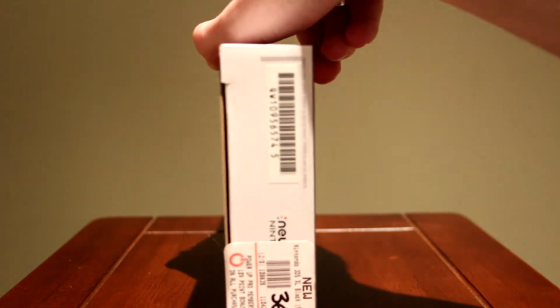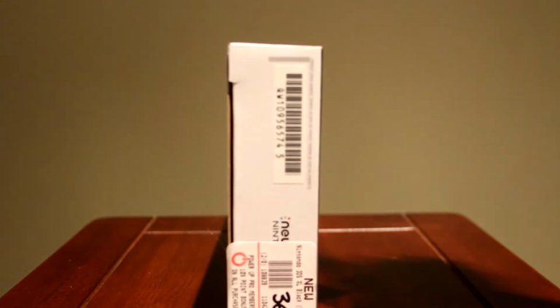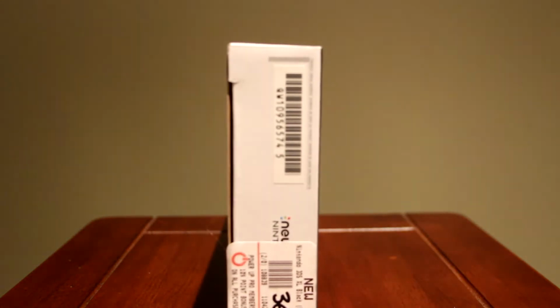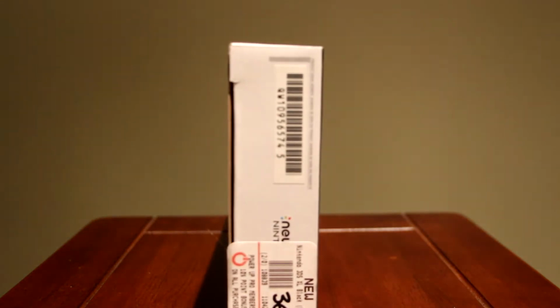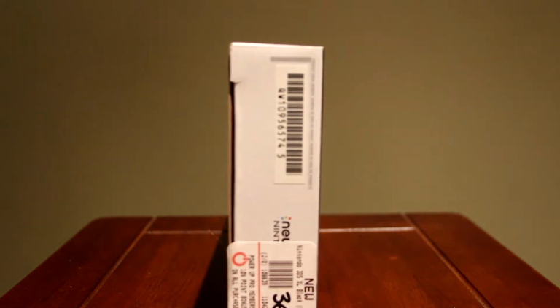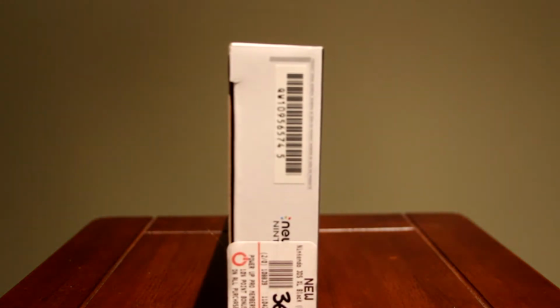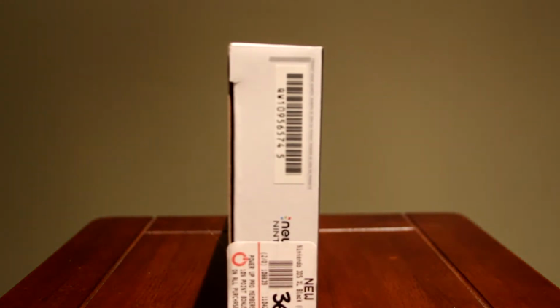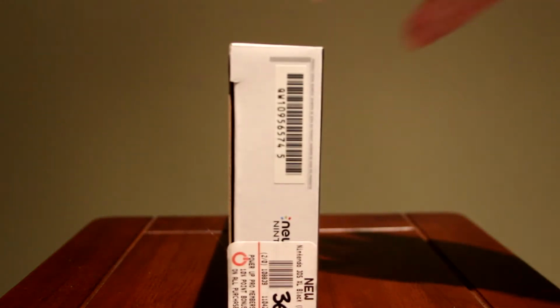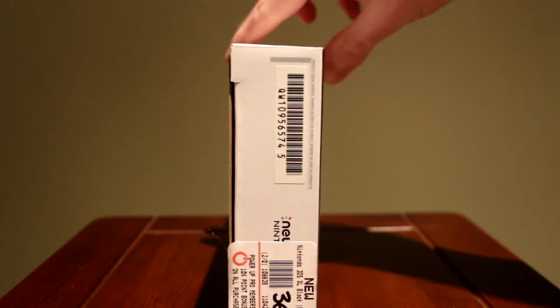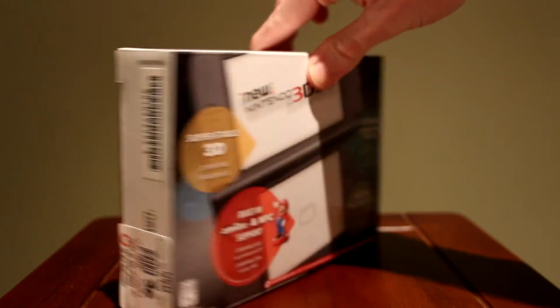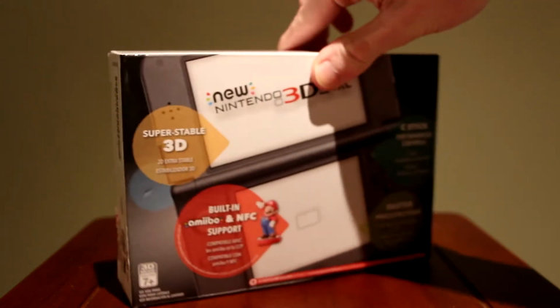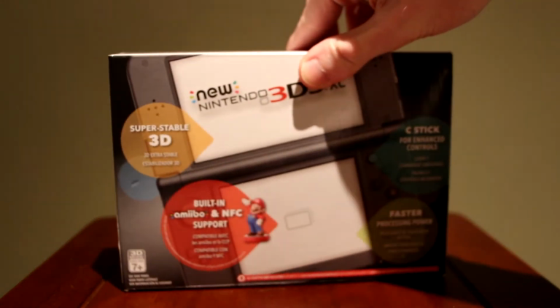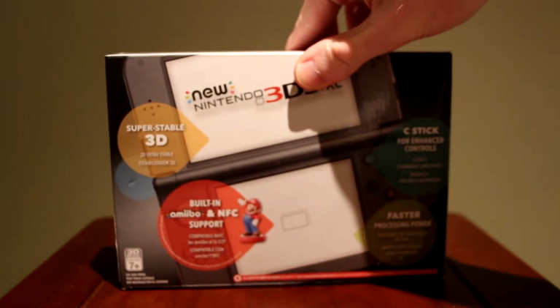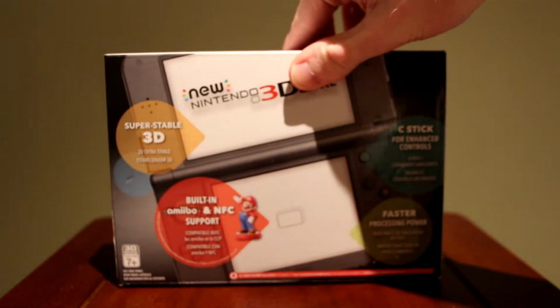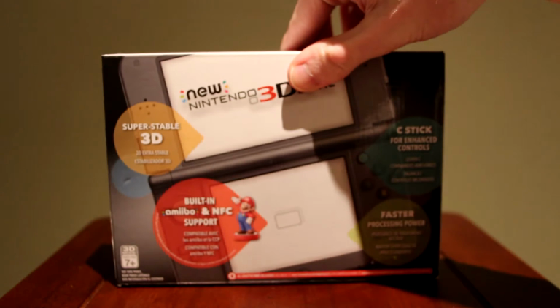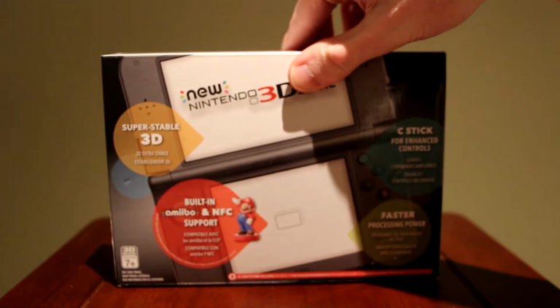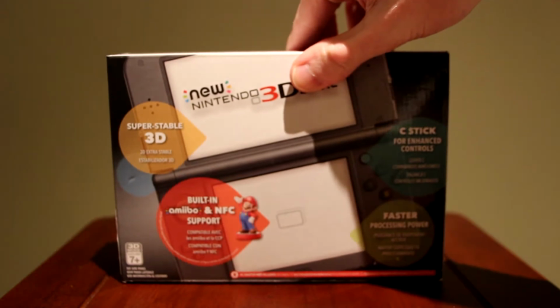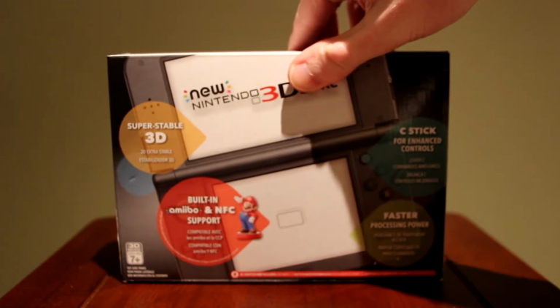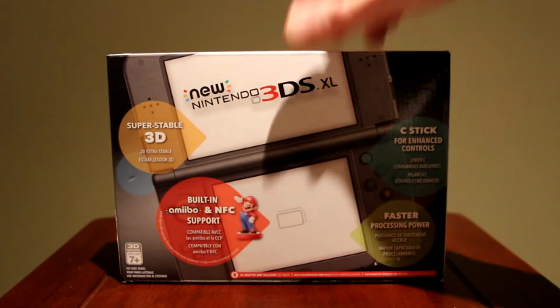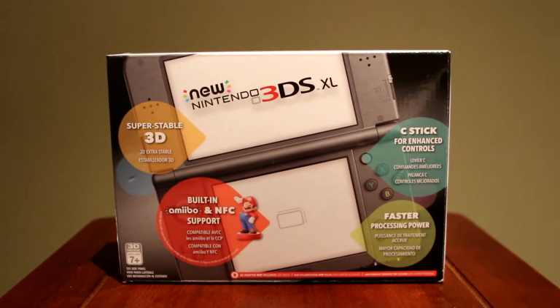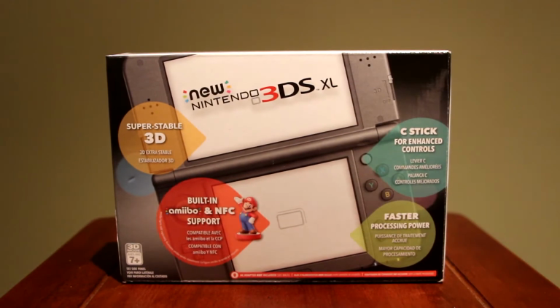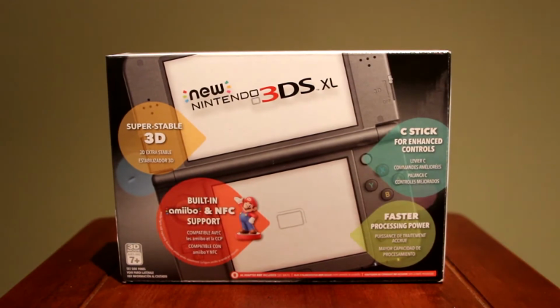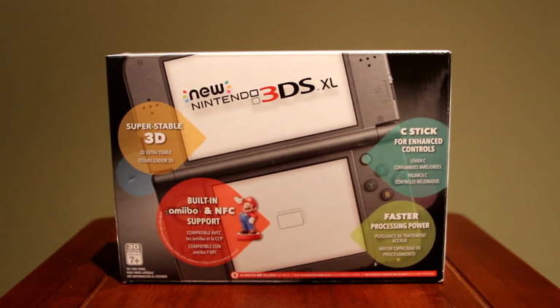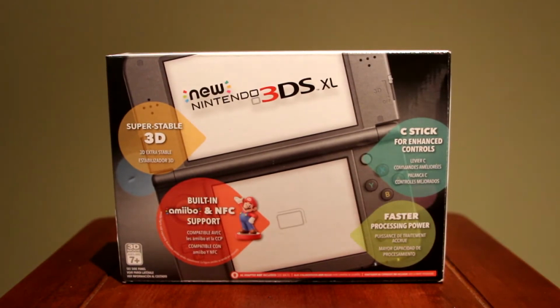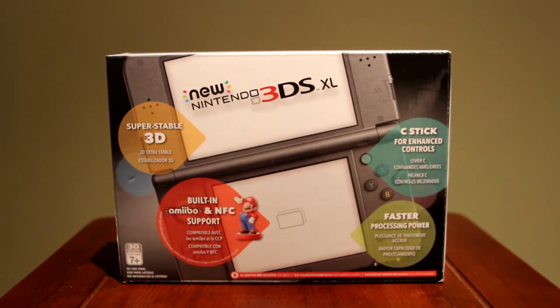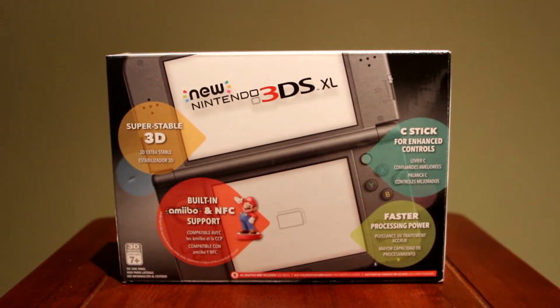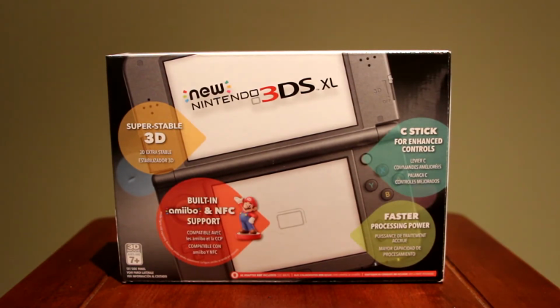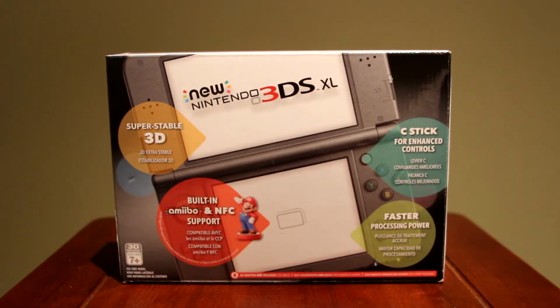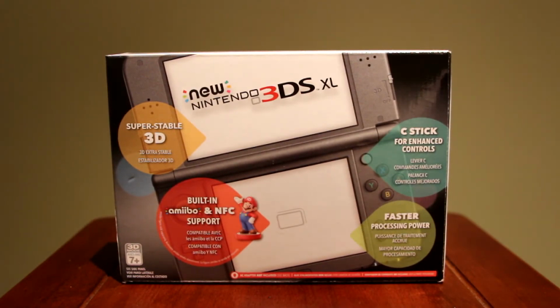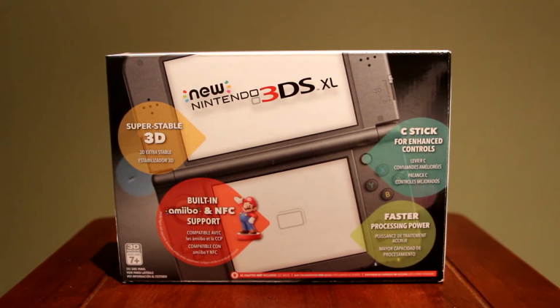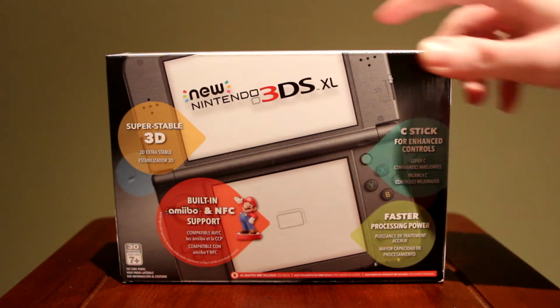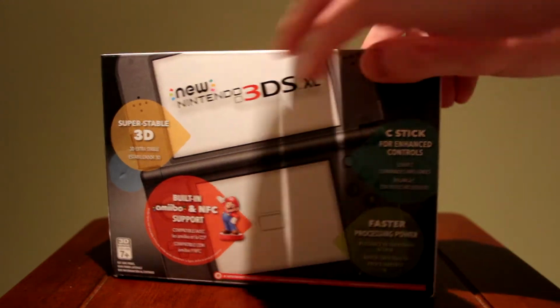I got this from GameStop for $175. The retail price is $200, so I got a little bit of a steal. But let's crack this bad boy open.